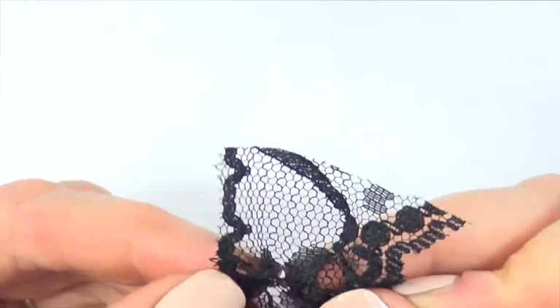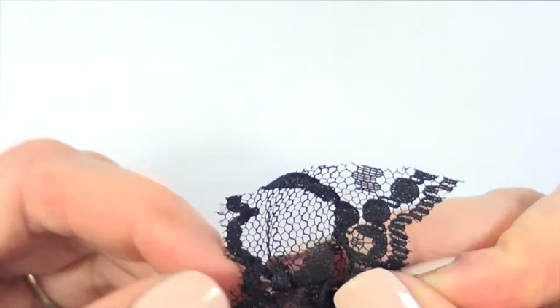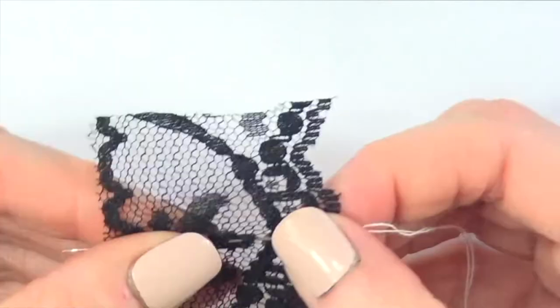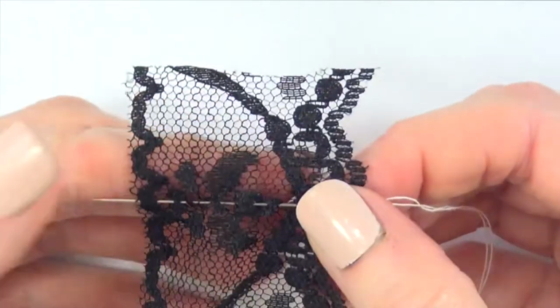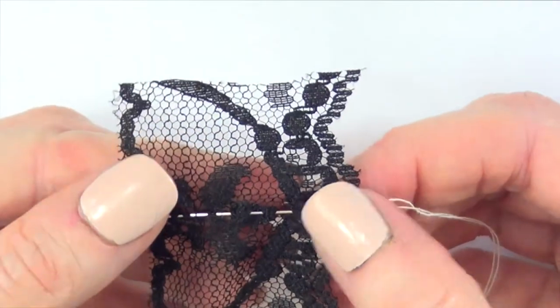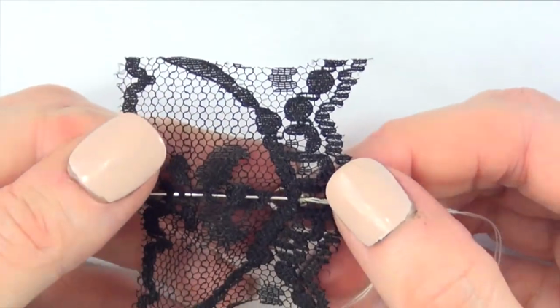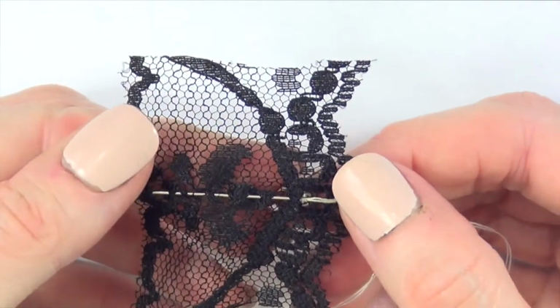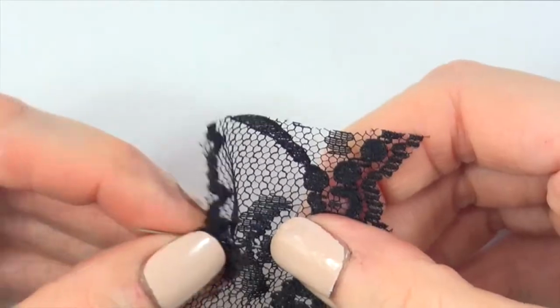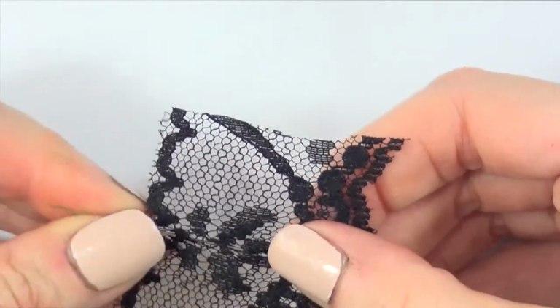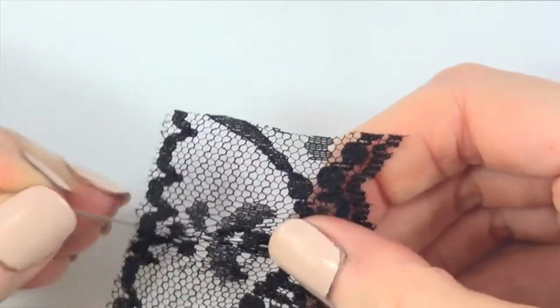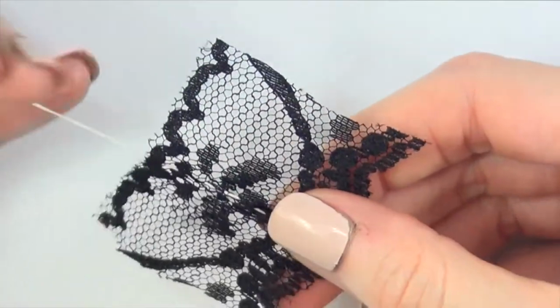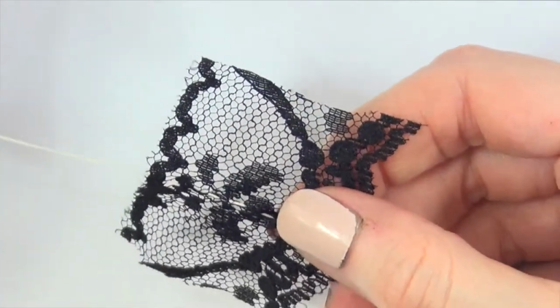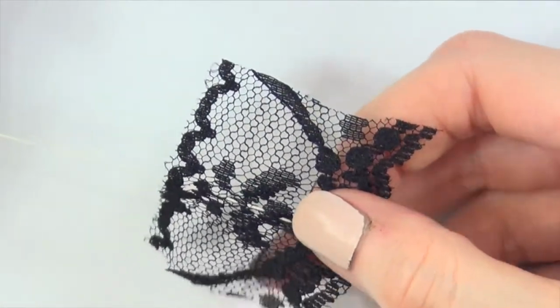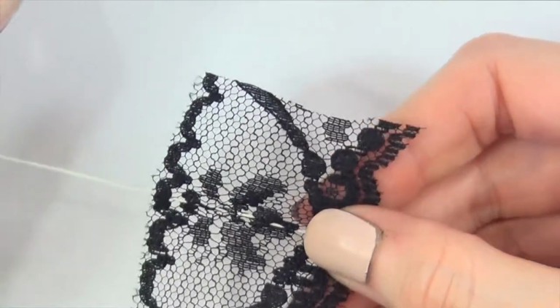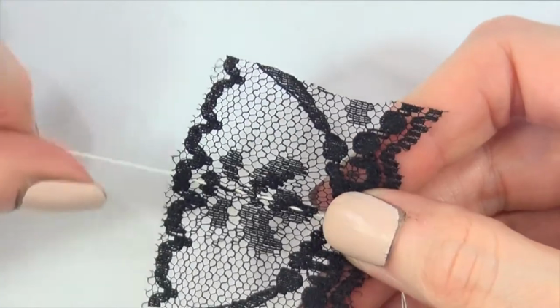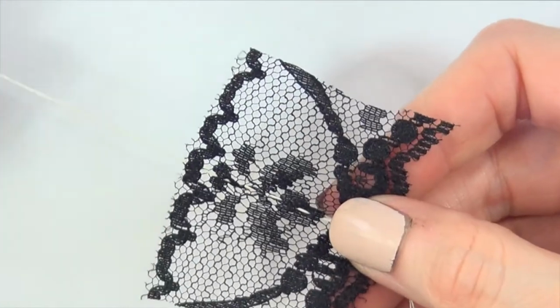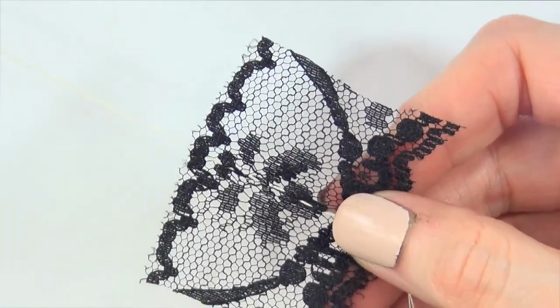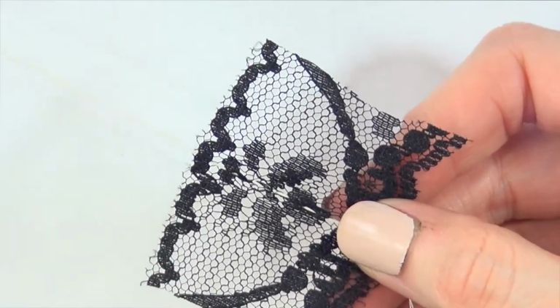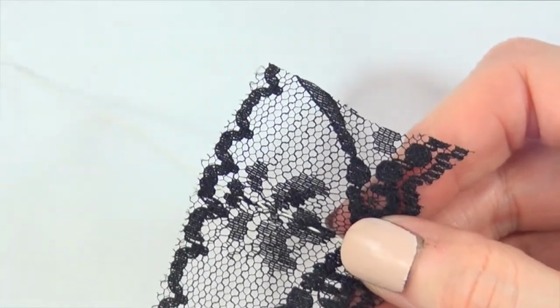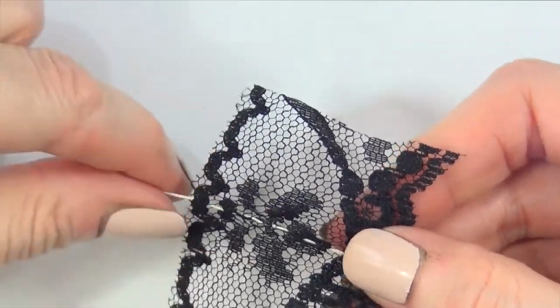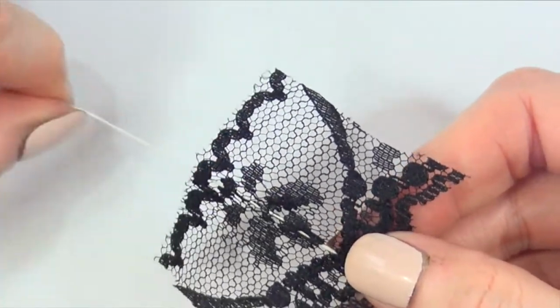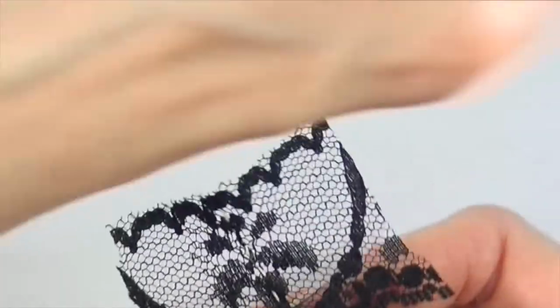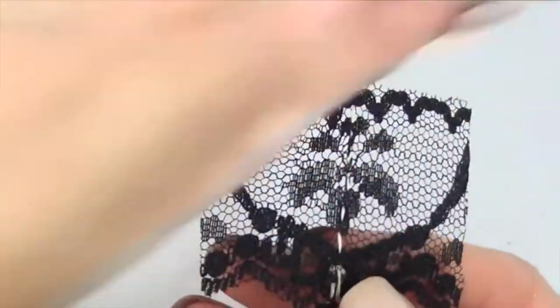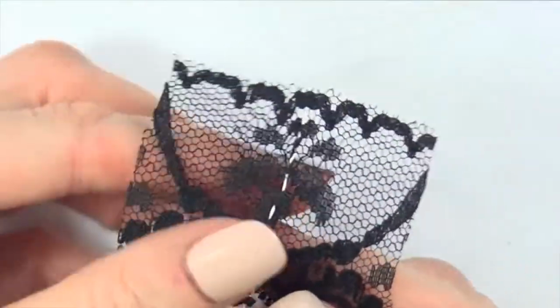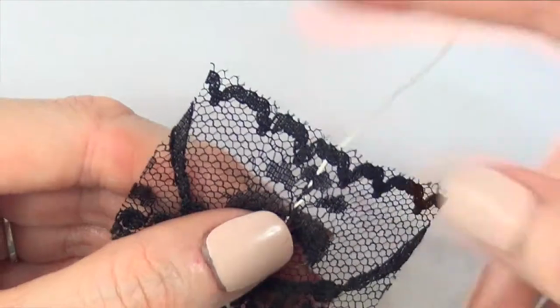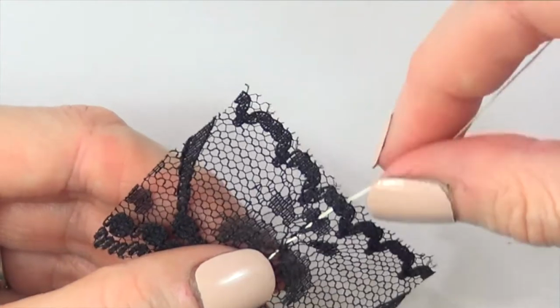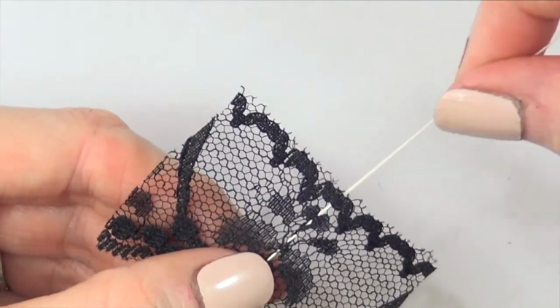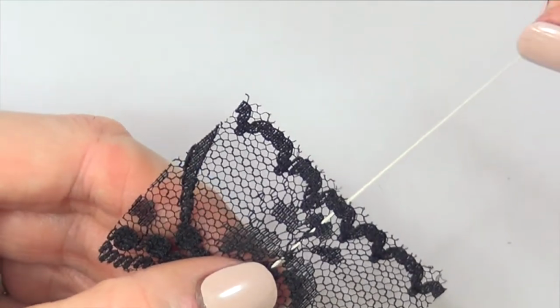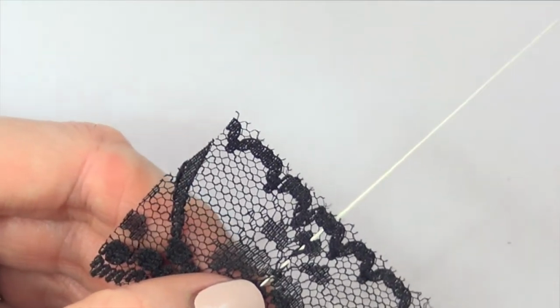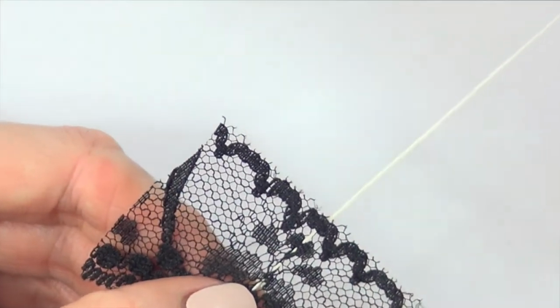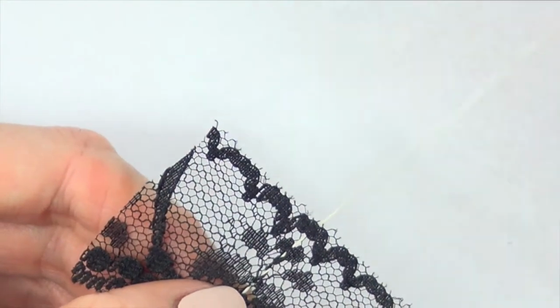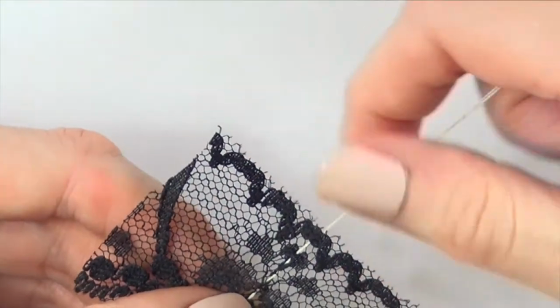Once I've covered the whole needle with this in a zigzag motion, I'm going to be pulling my thread towards the other side — so you're just going to be going from one side to the other and then pull it — and that pulling motion is going to be creating the bow.